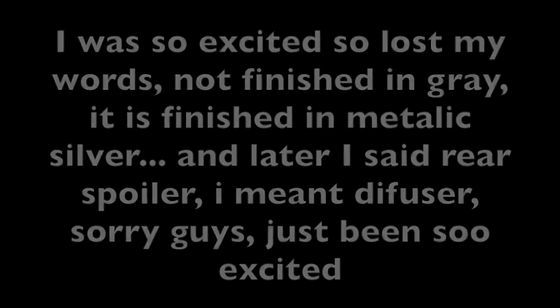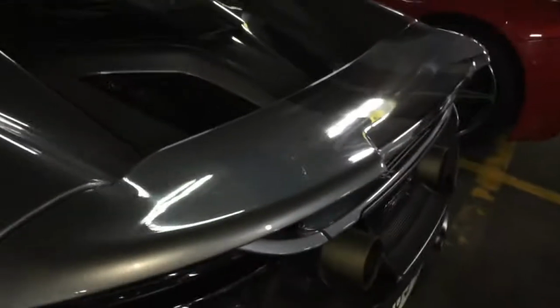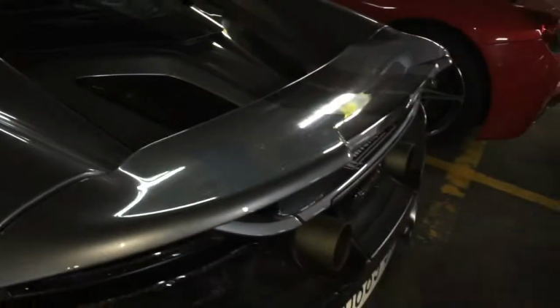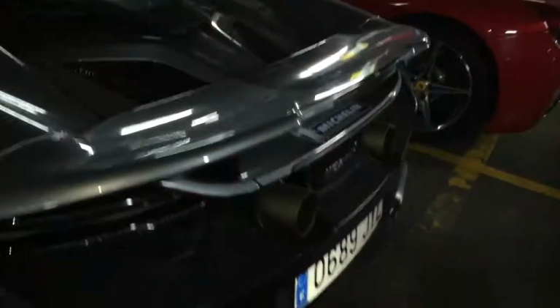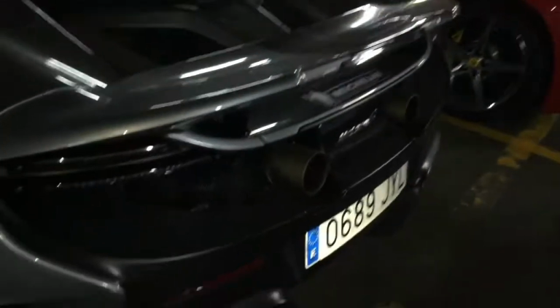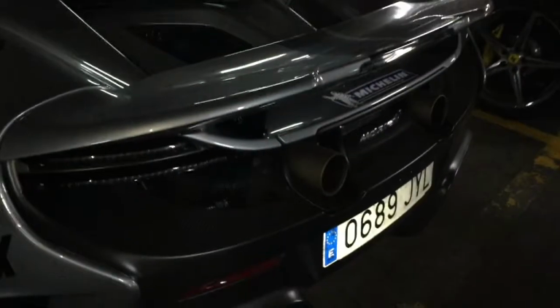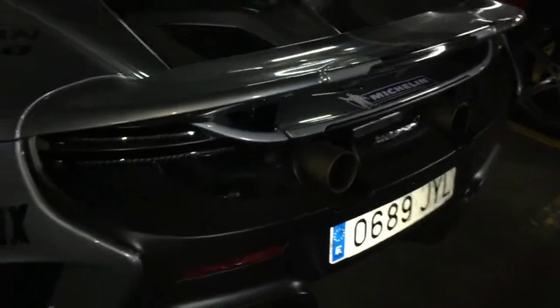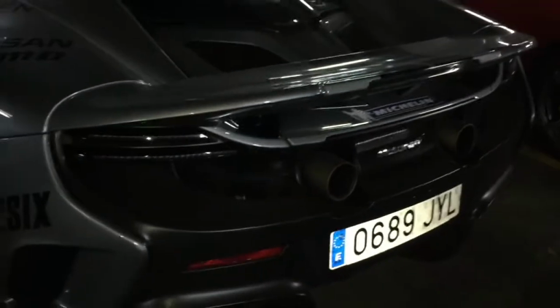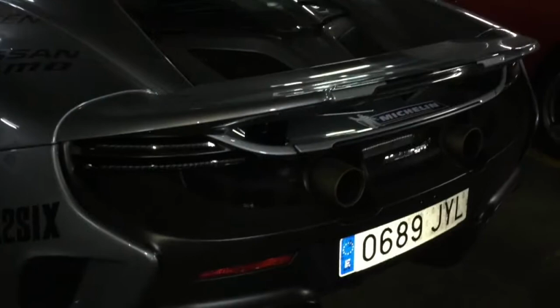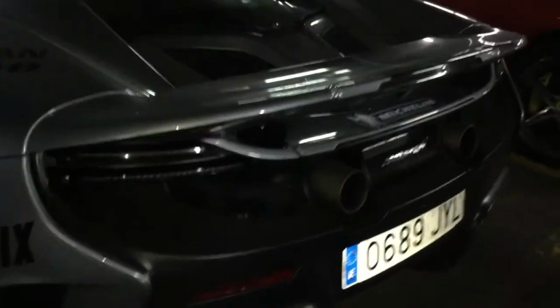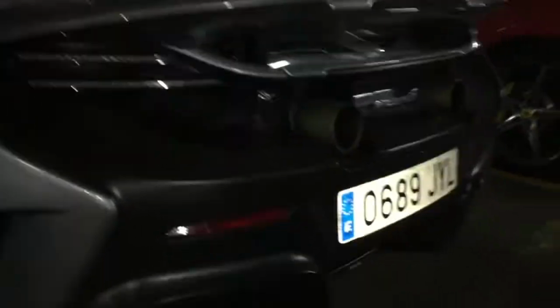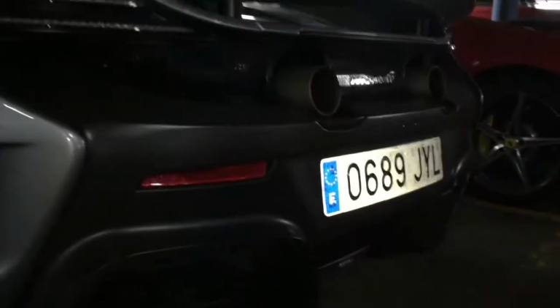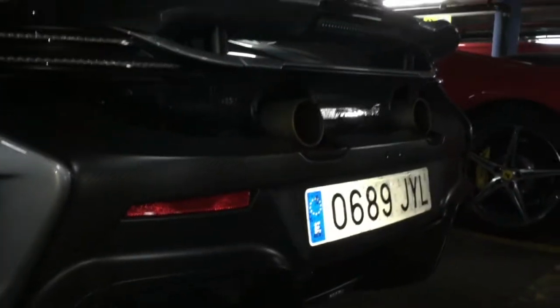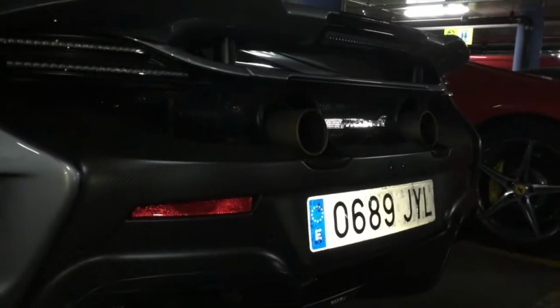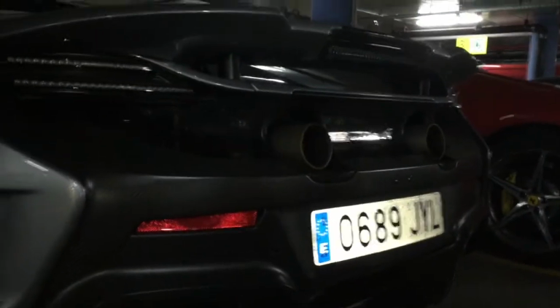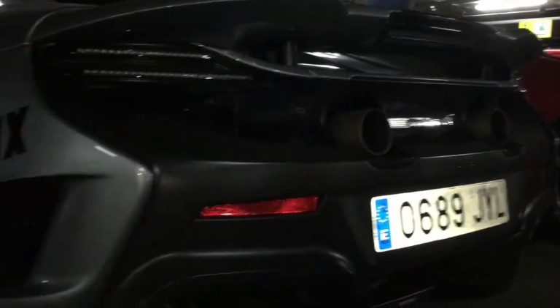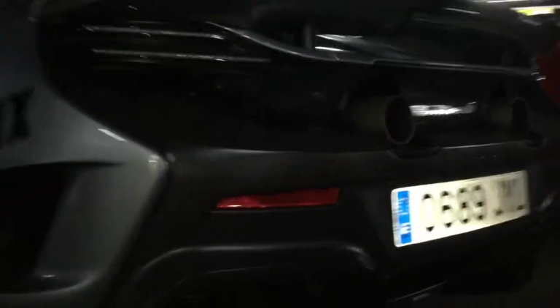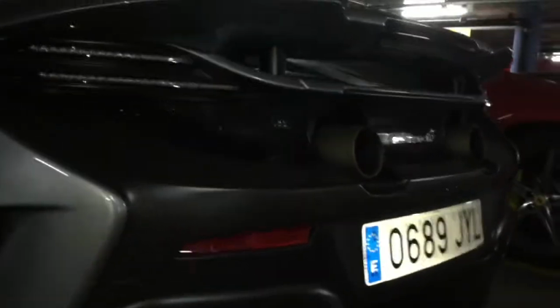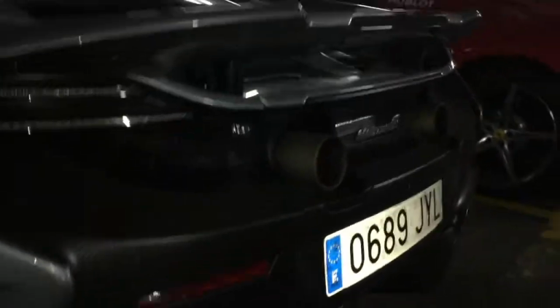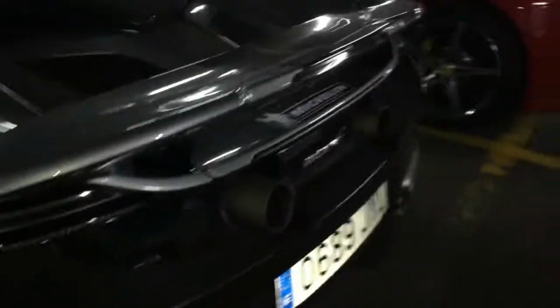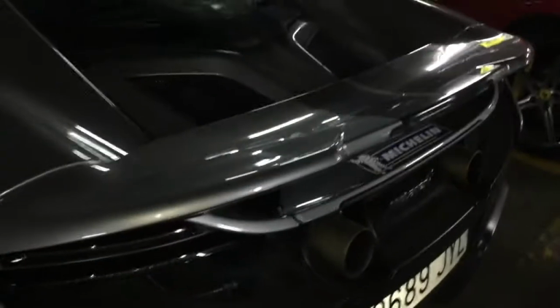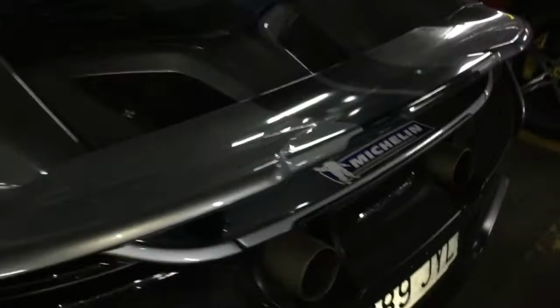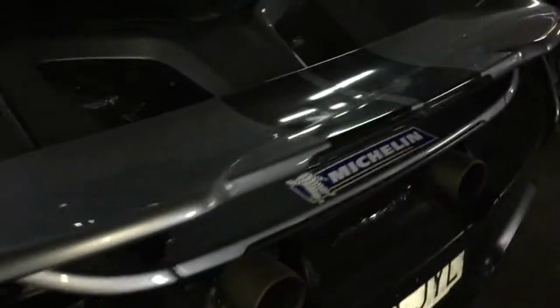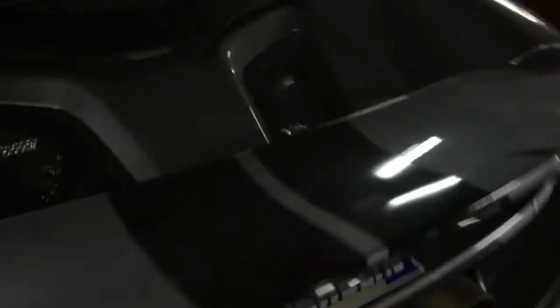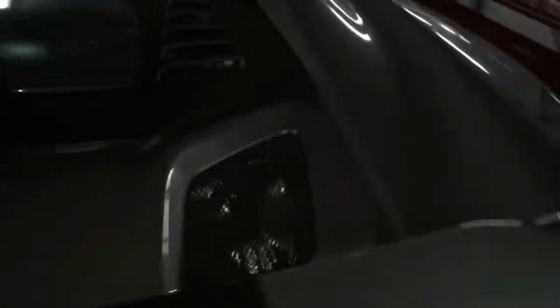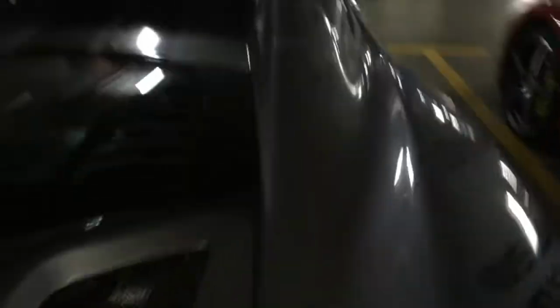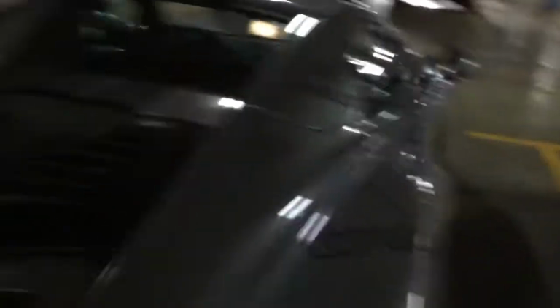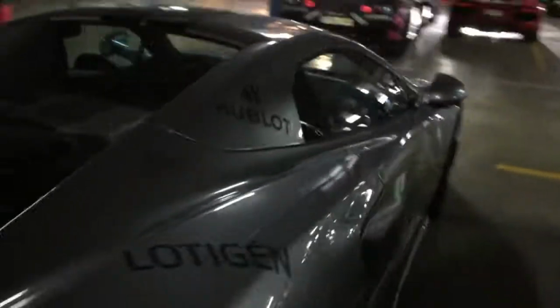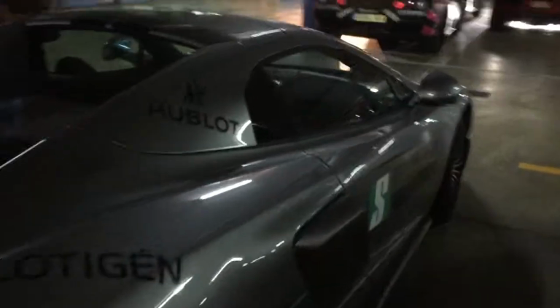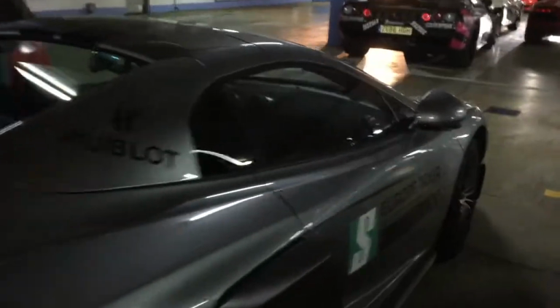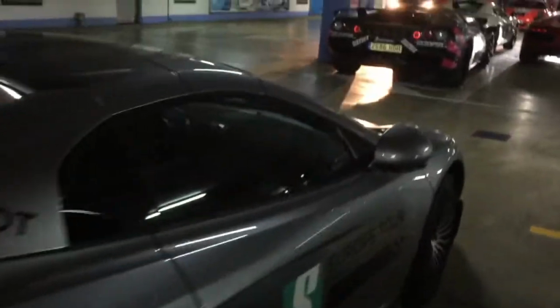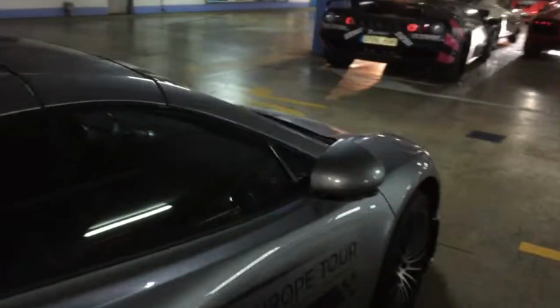Massive rear wing. 666 brake horsepower, 675 is the PS, and the 0 to 60 time is 2.8 seconds.